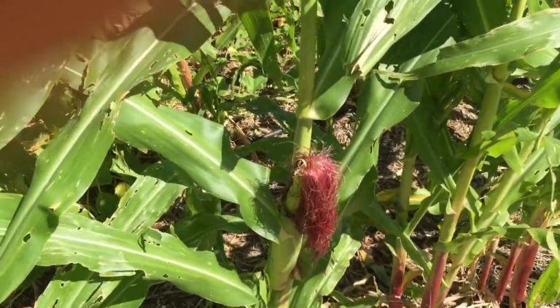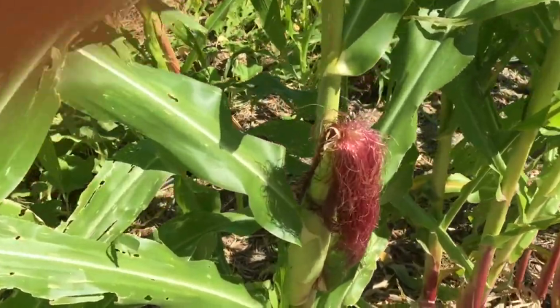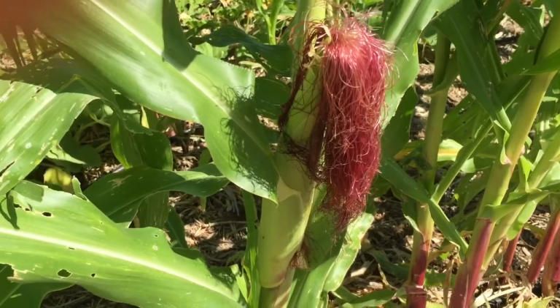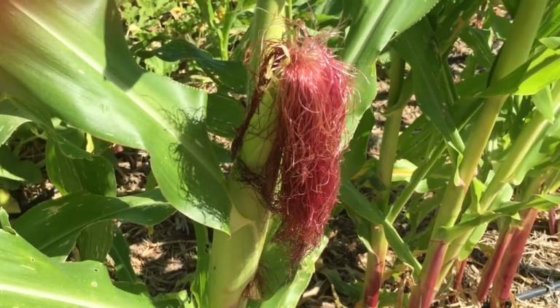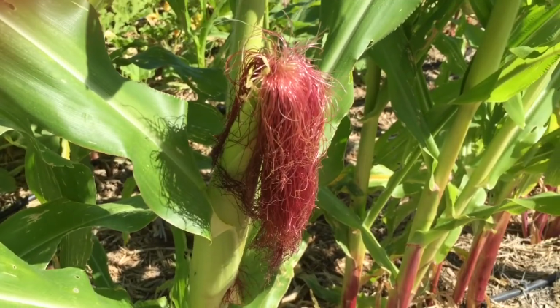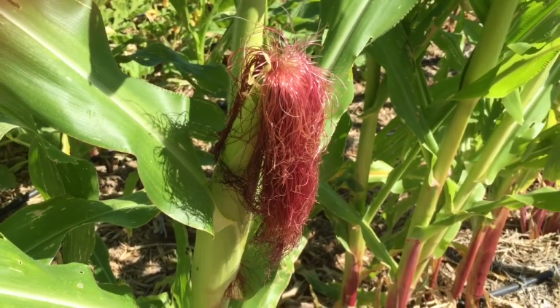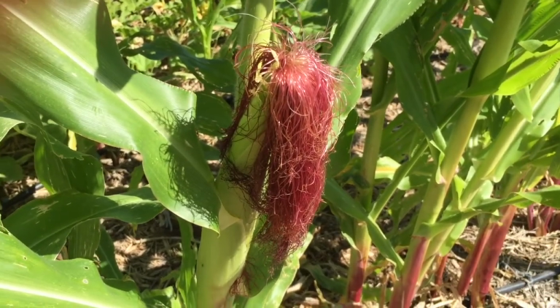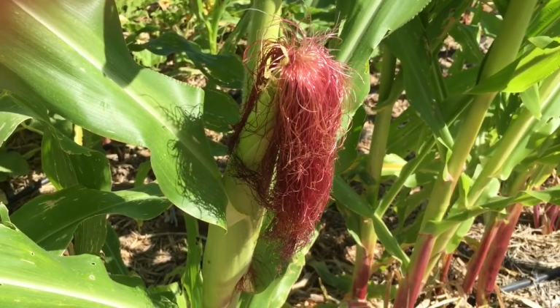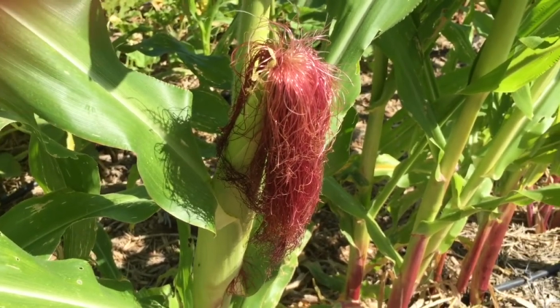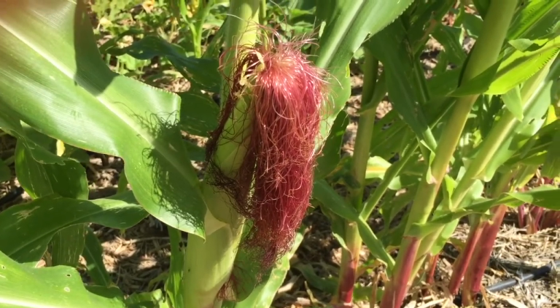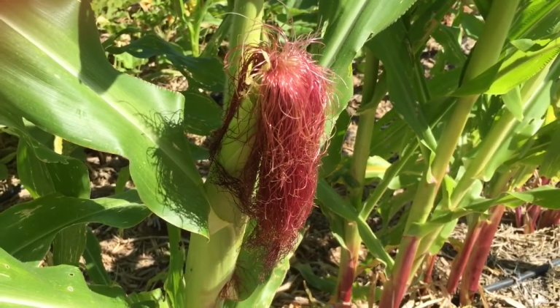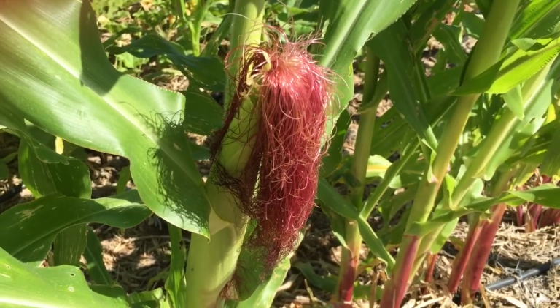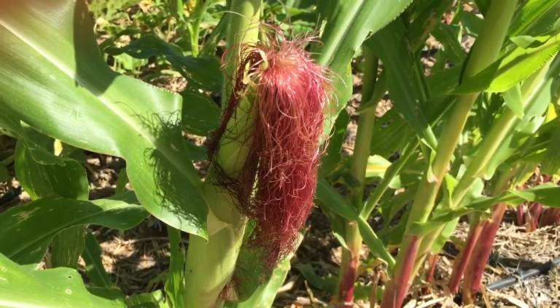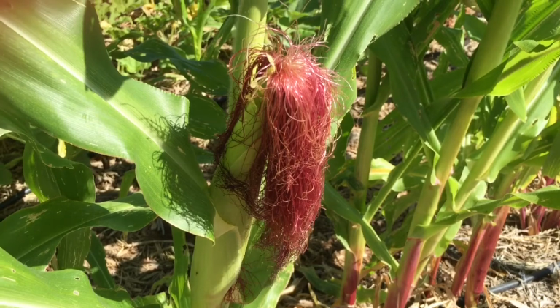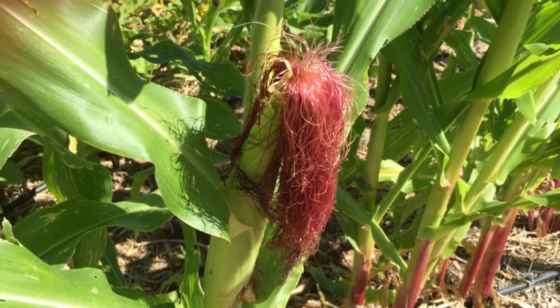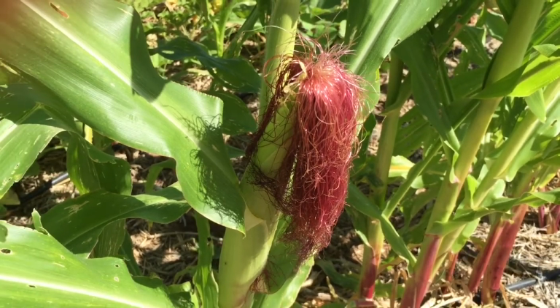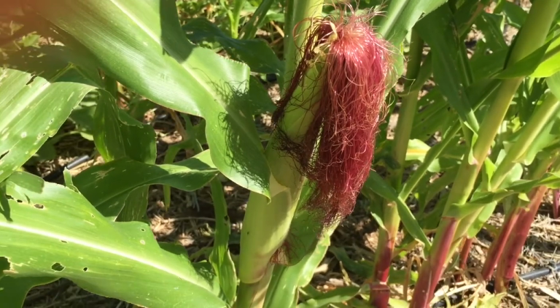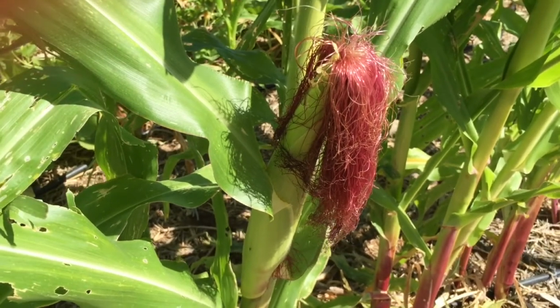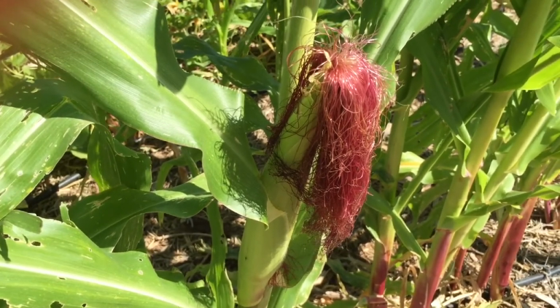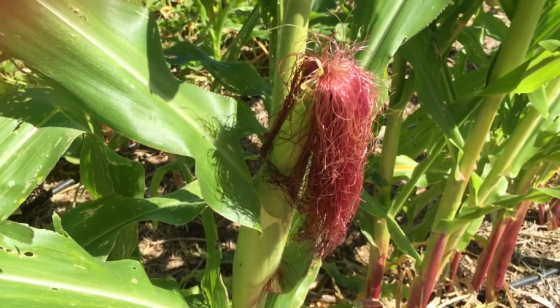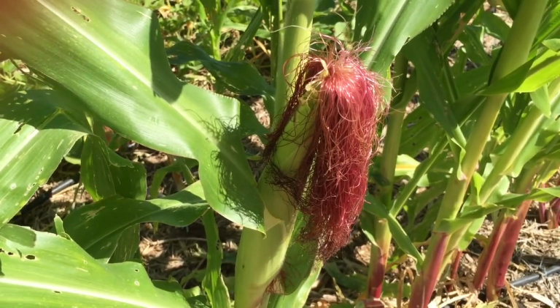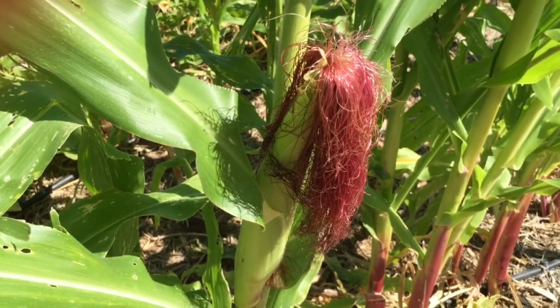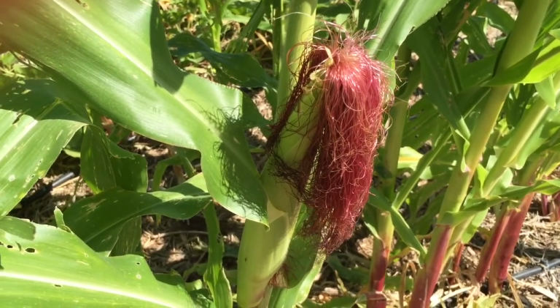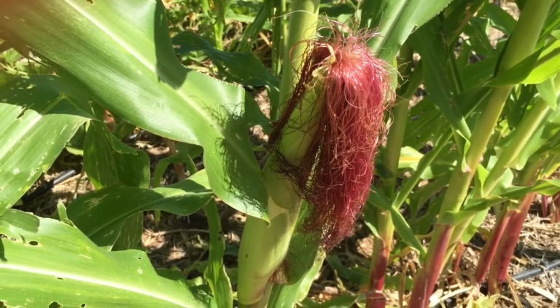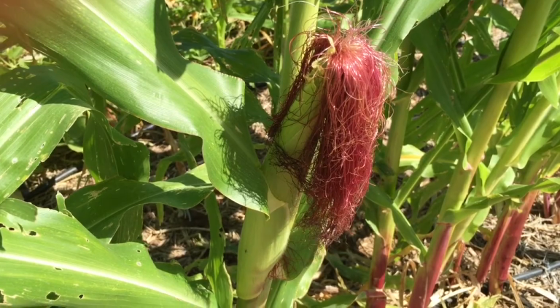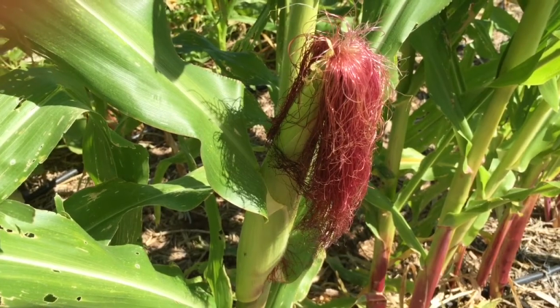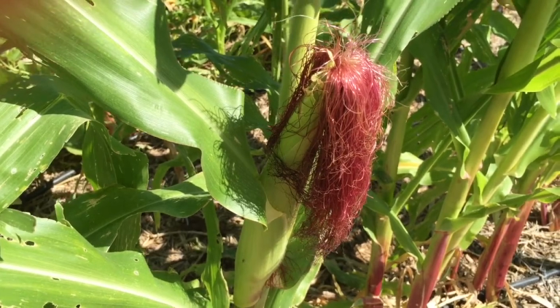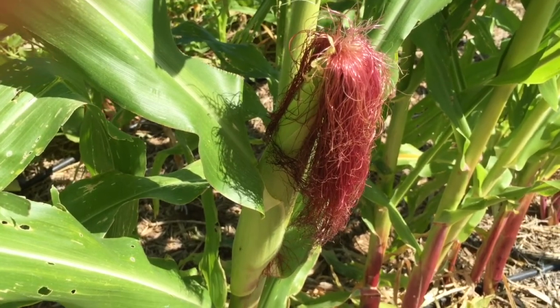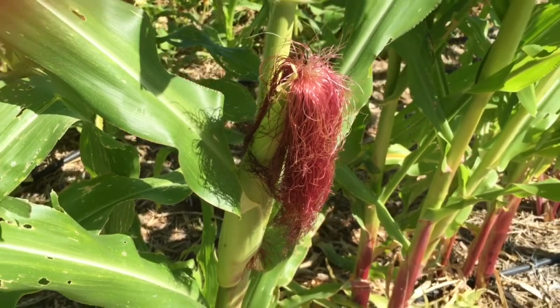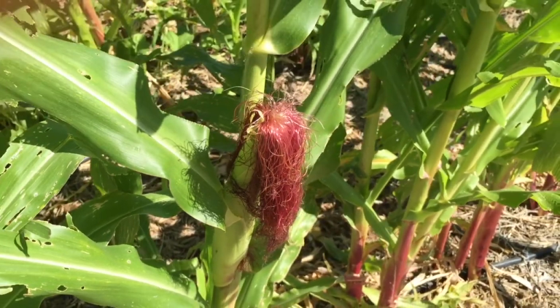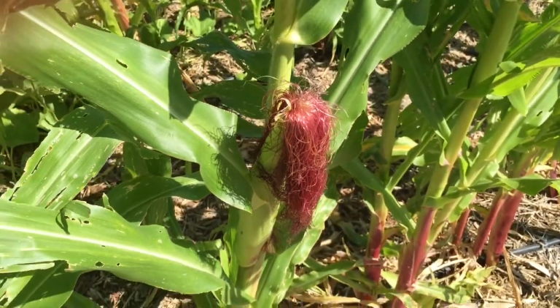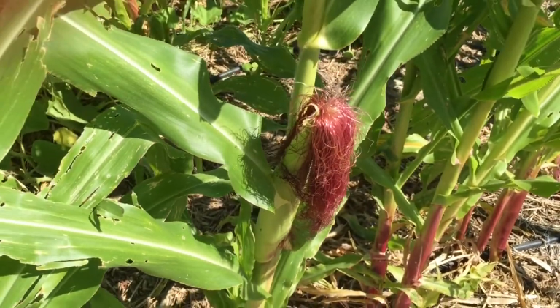Here's the corn tassel. This particular variety of corn is an heirloom variety called Gentleman, and it produces what they call shoe peg corn, where the little pegs of corn inside the ear are not perfectly lined up in neat little rows — they kind of are just all over.